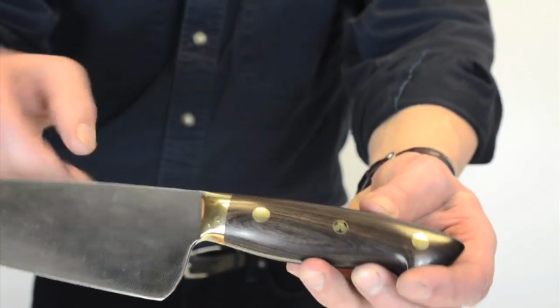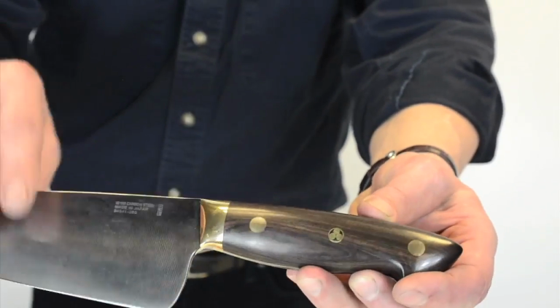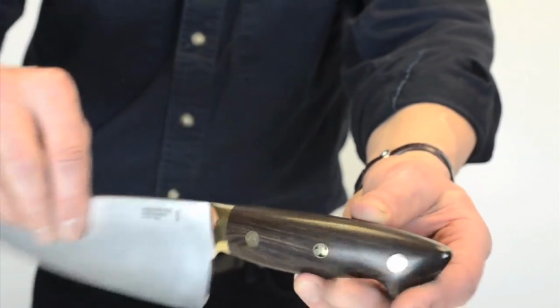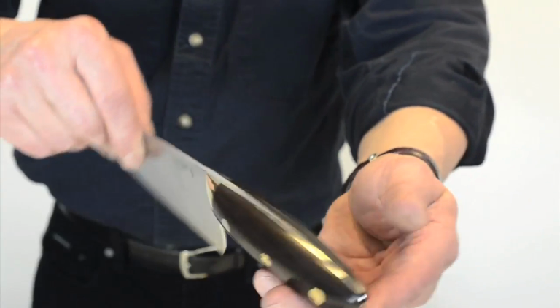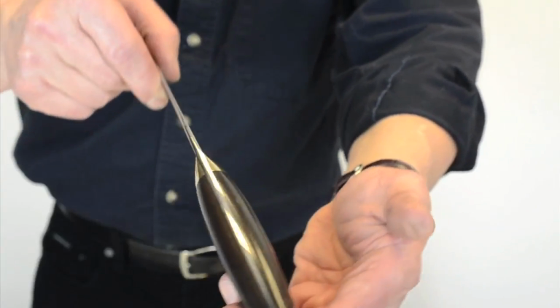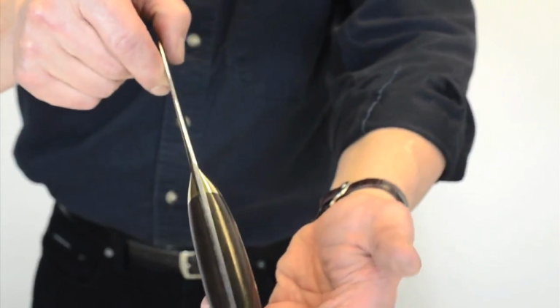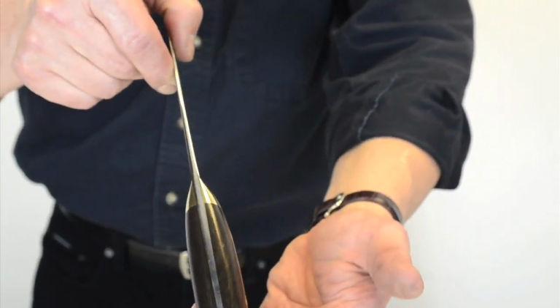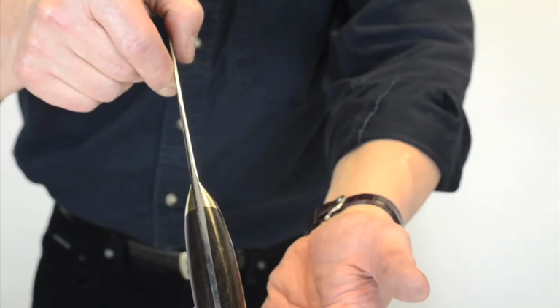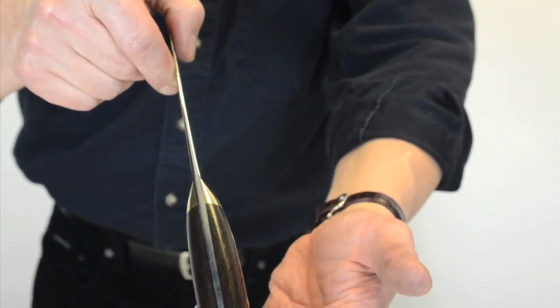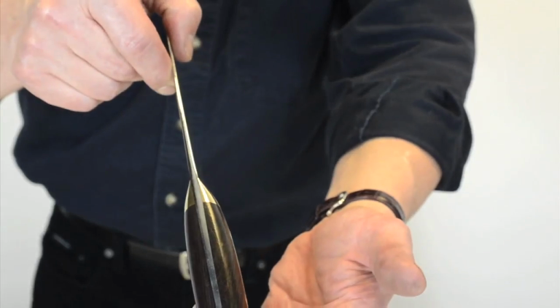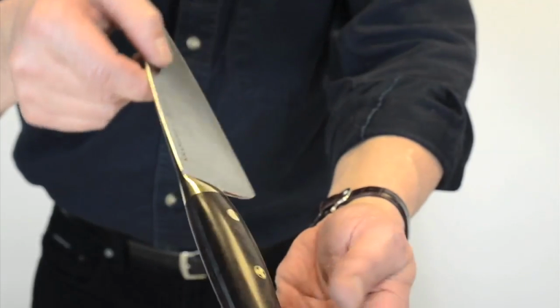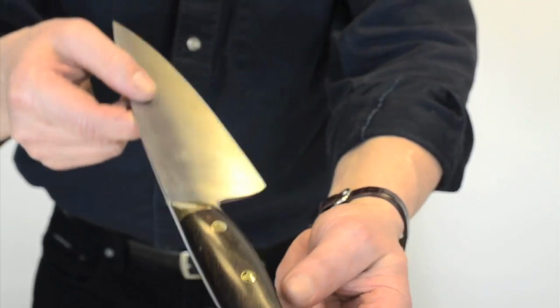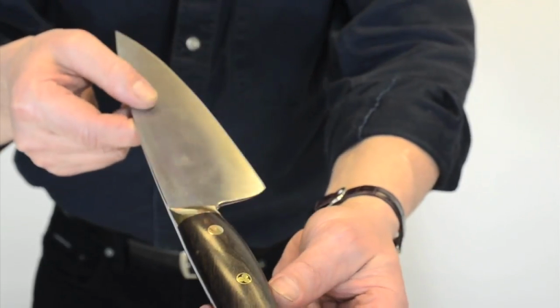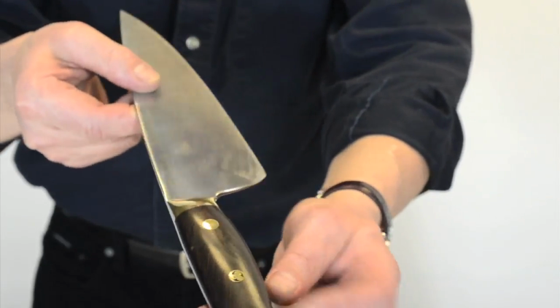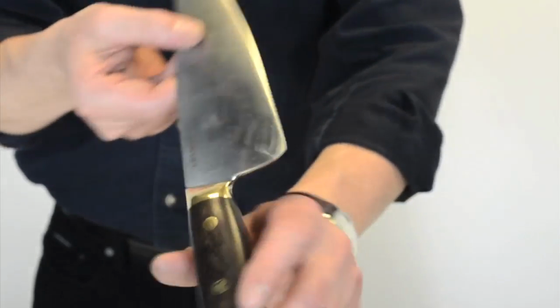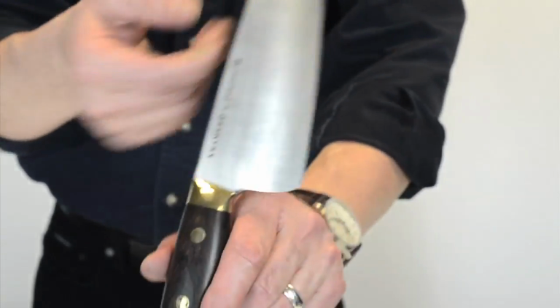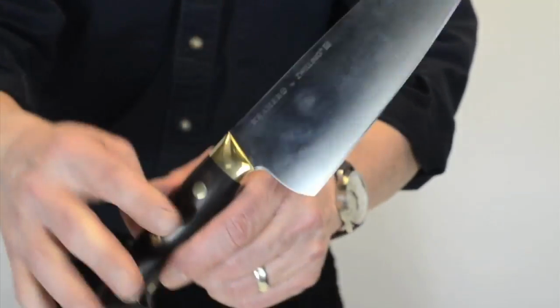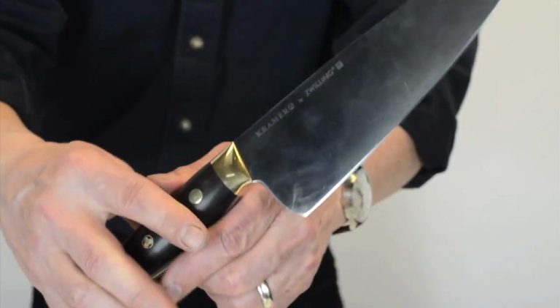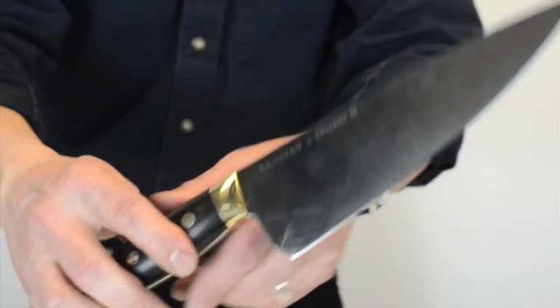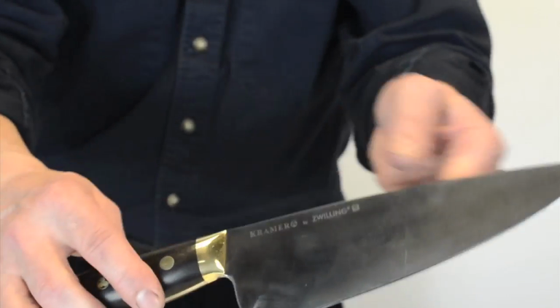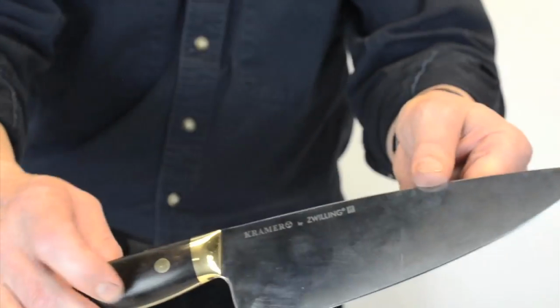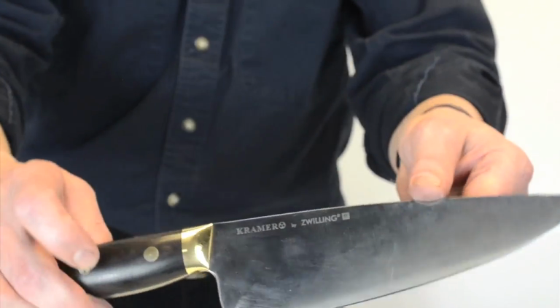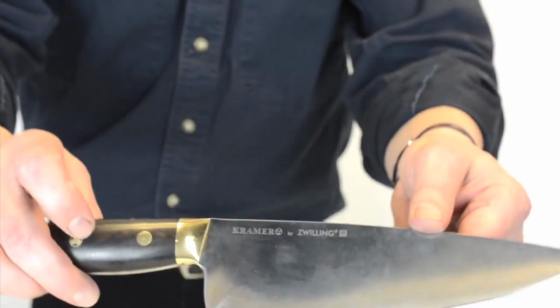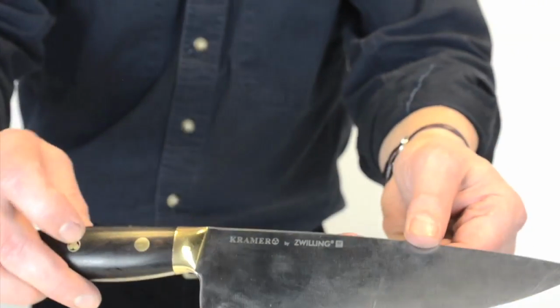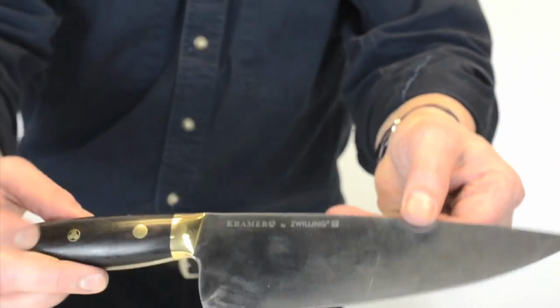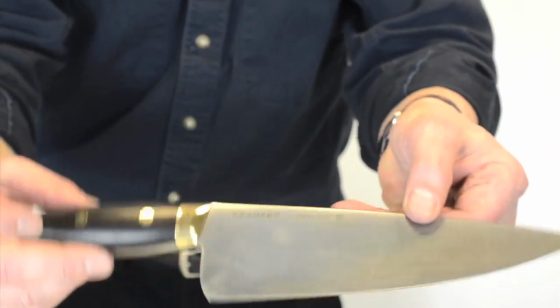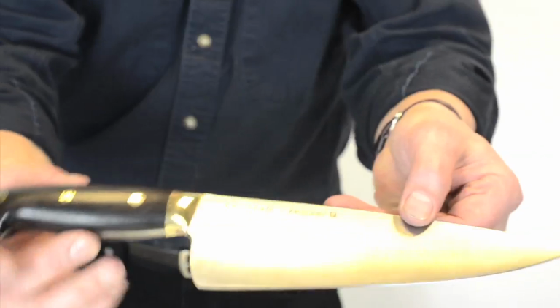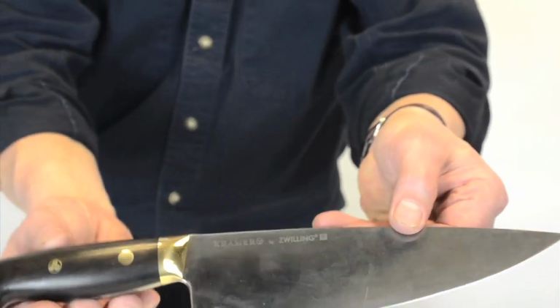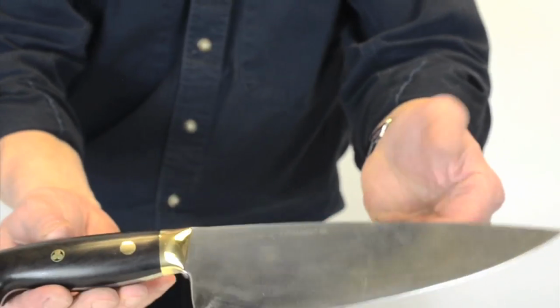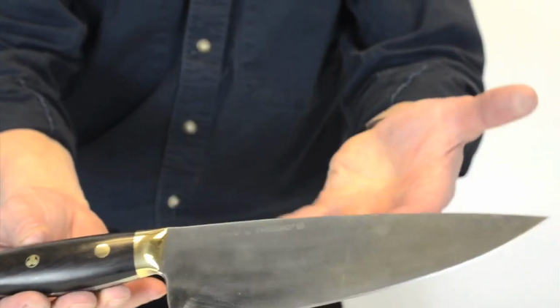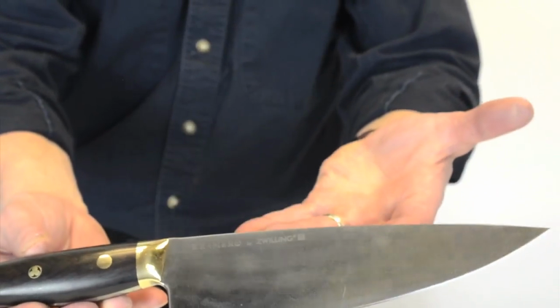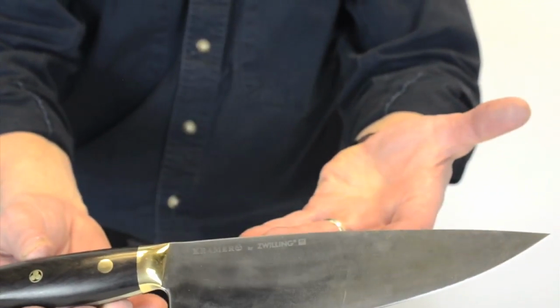The same material — 52100 at 60 Rockwell — with an African blackwood handle, brass bolsters, brass pin, and a full tapered tang.